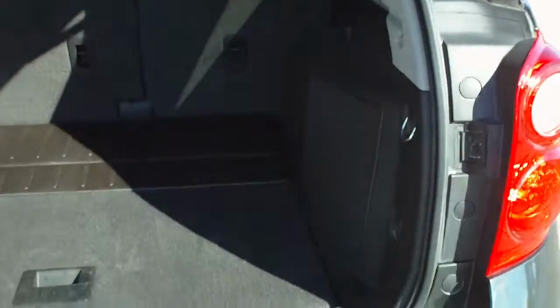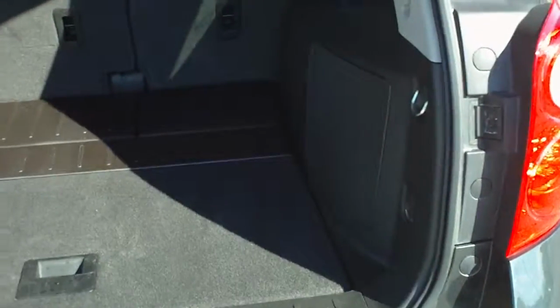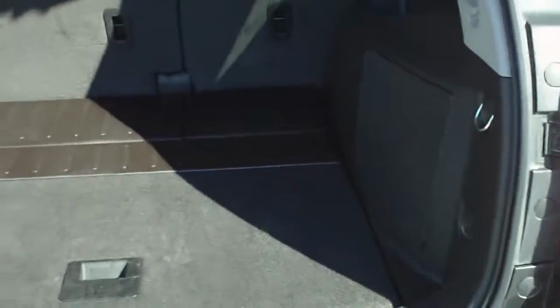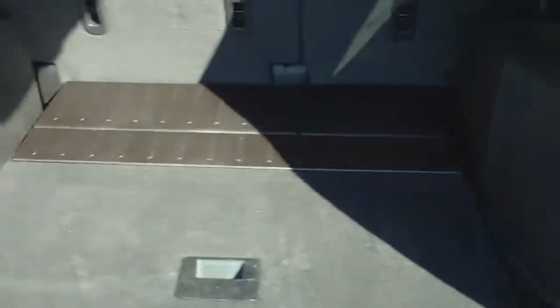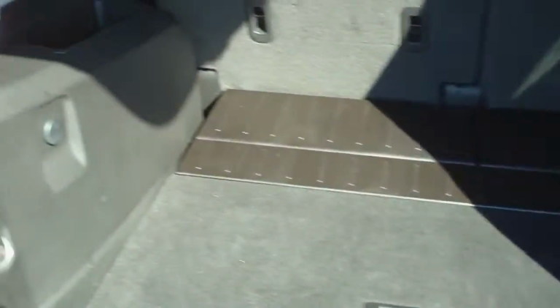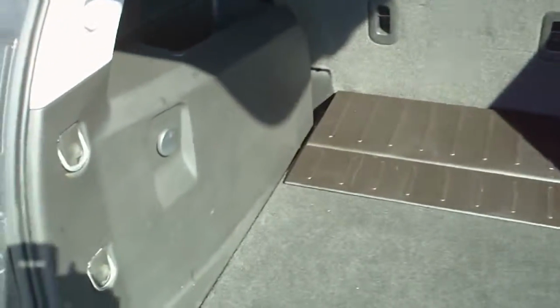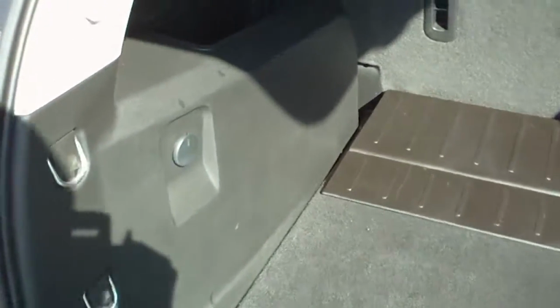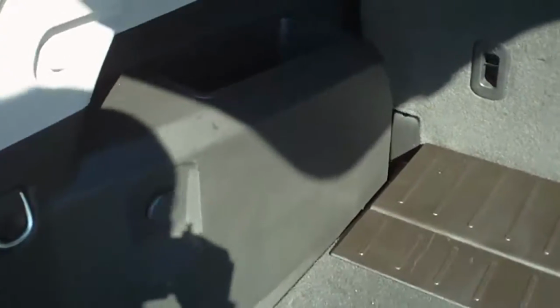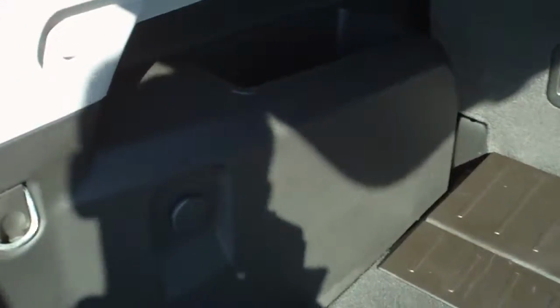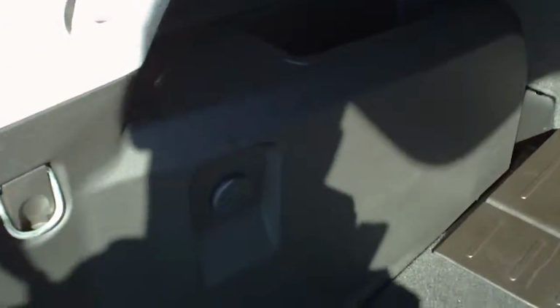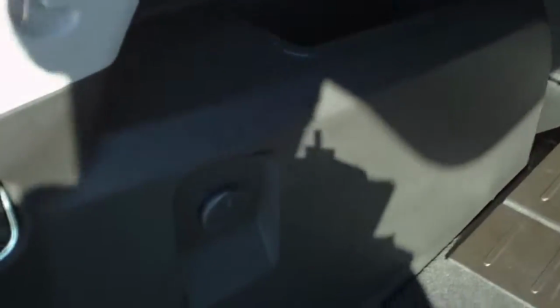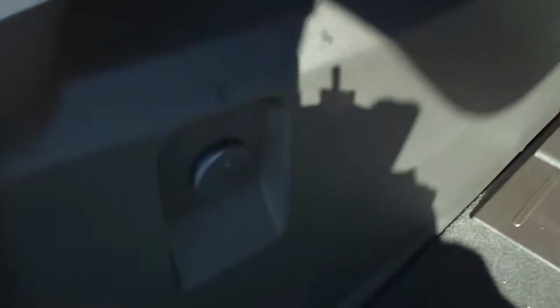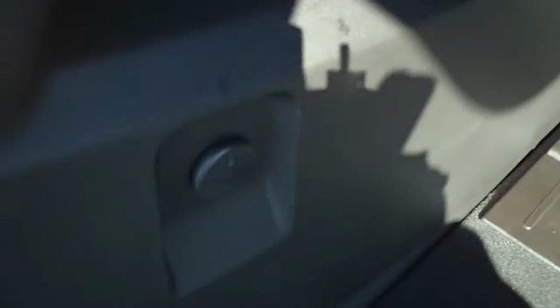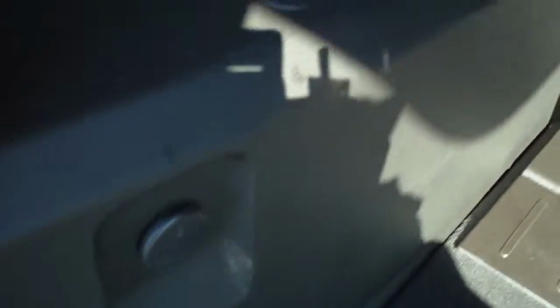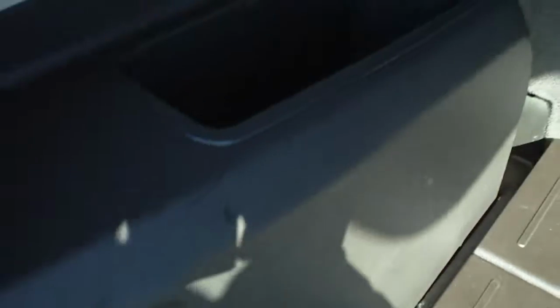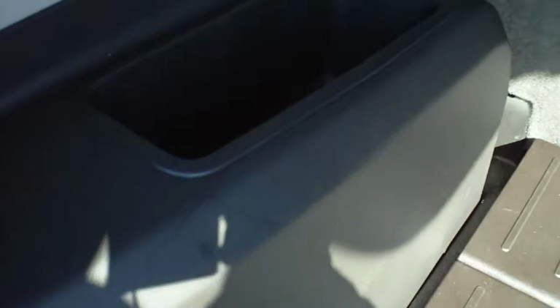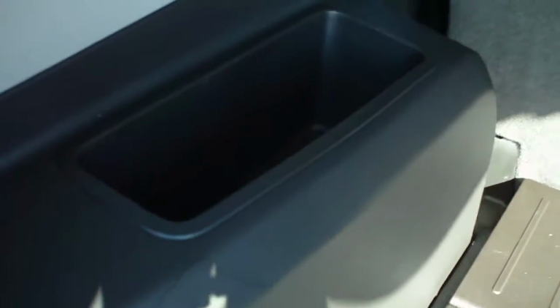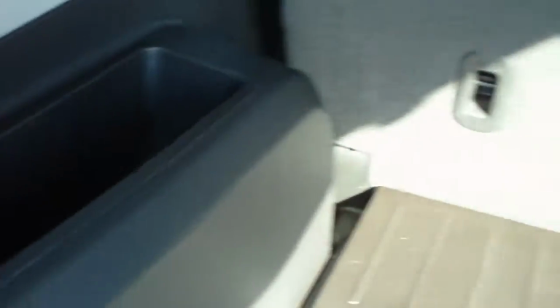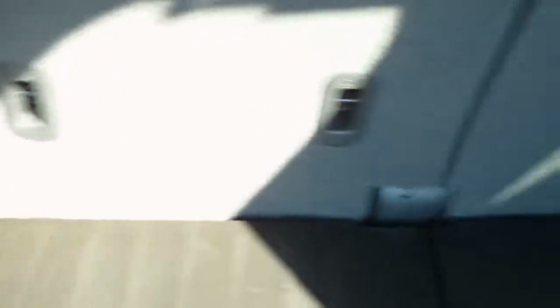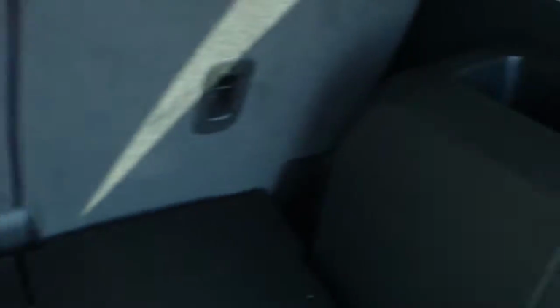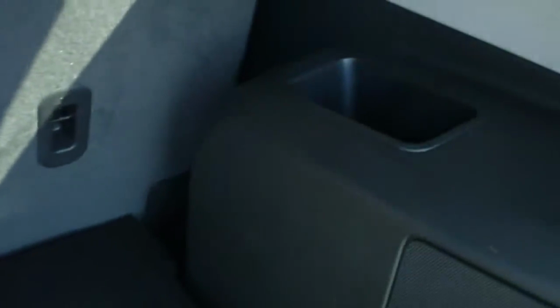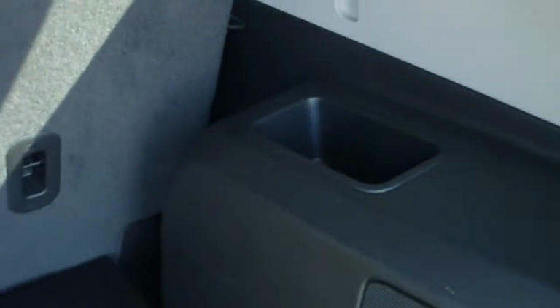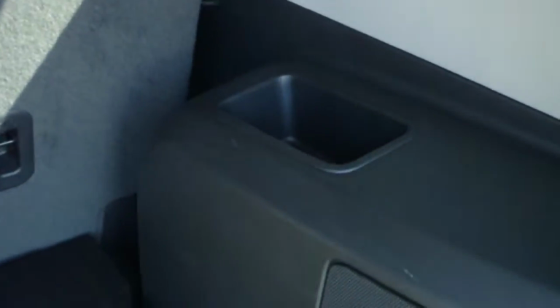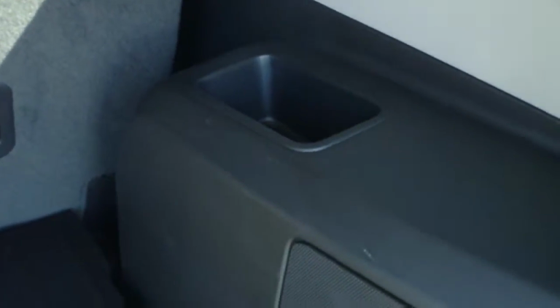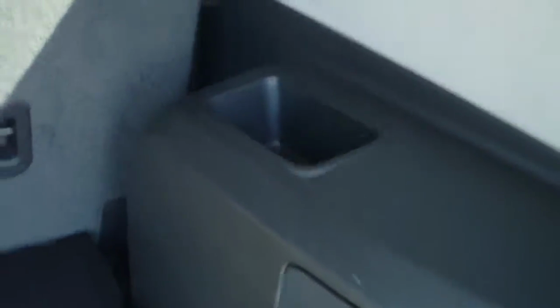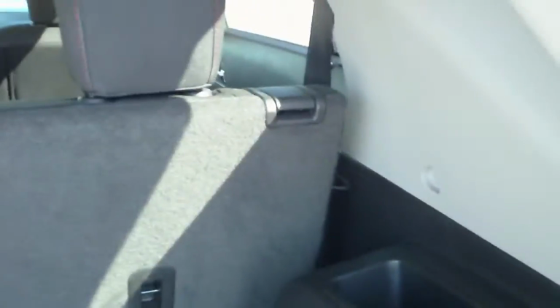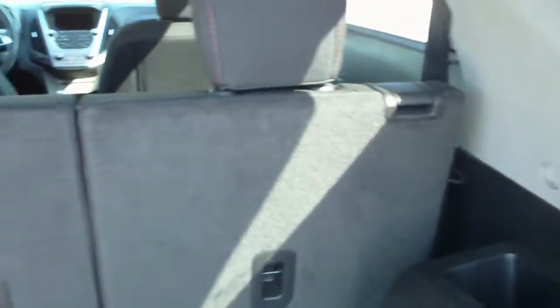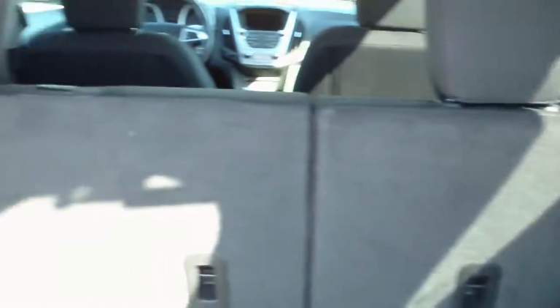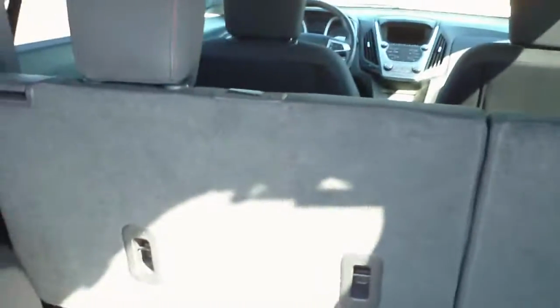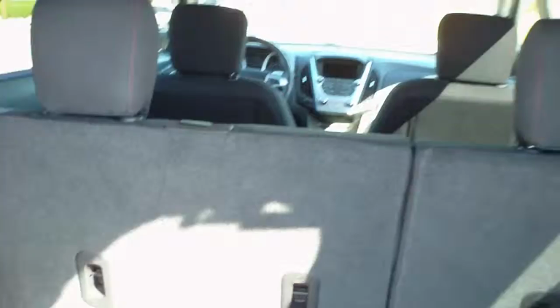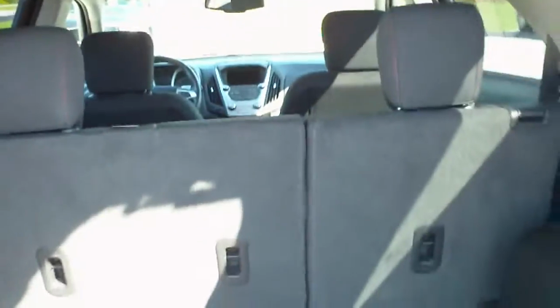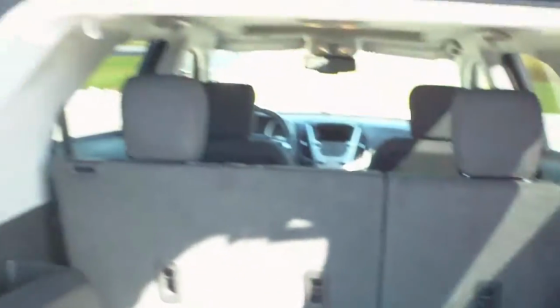So we've got the cargo area. This has a power point and storage on top of the wheel wells. The rear seats do fold in a 60-40 split.